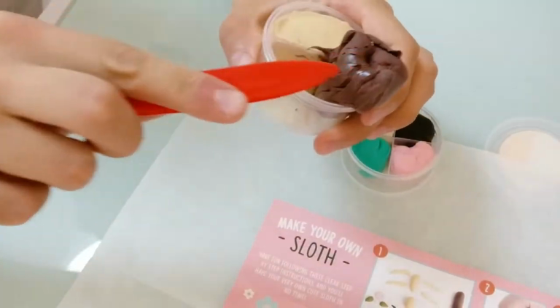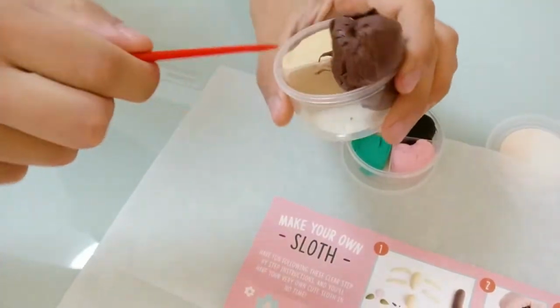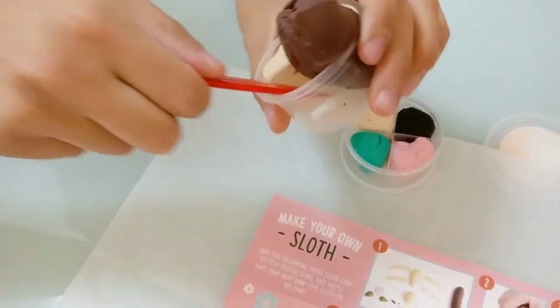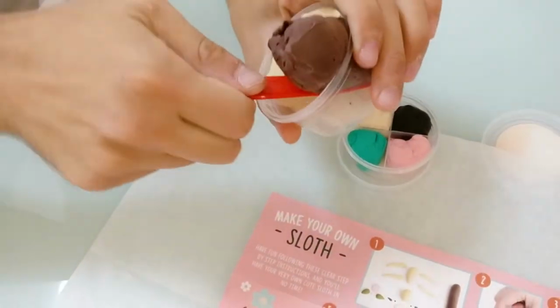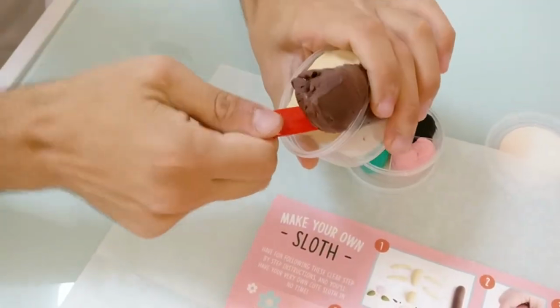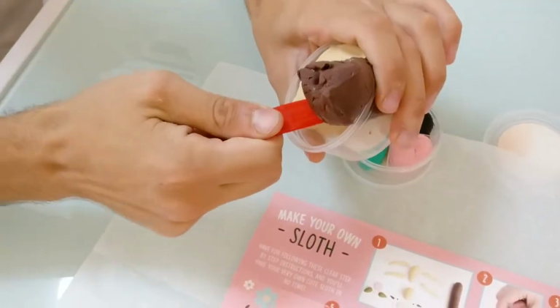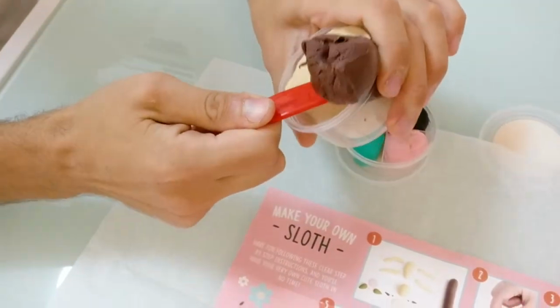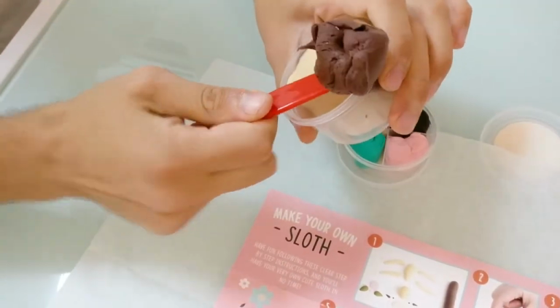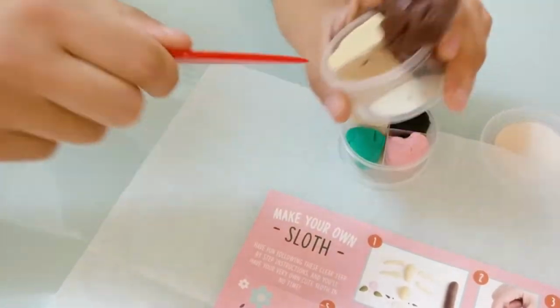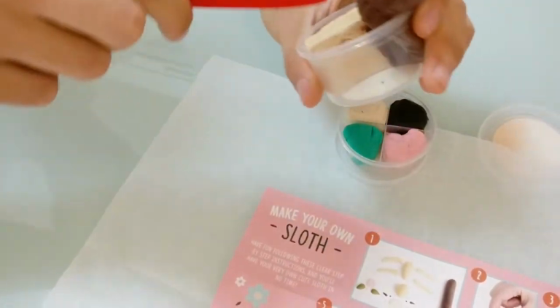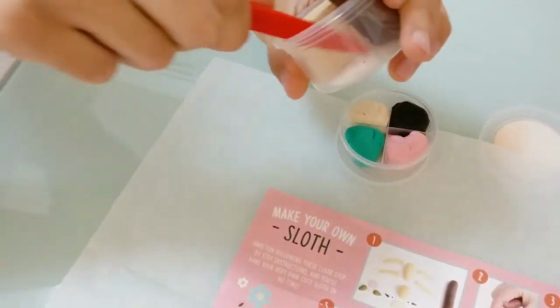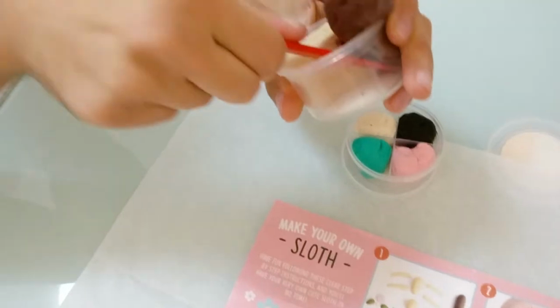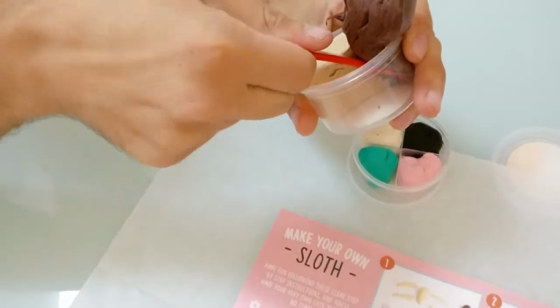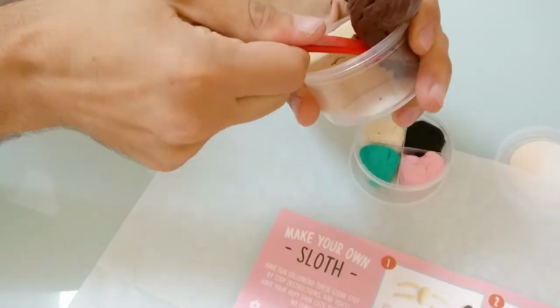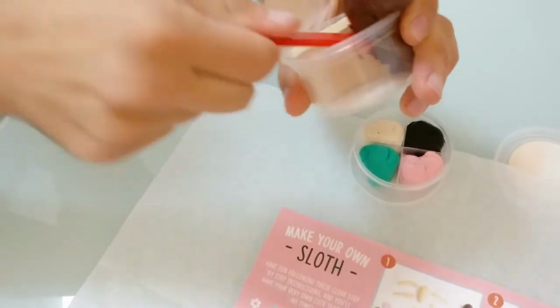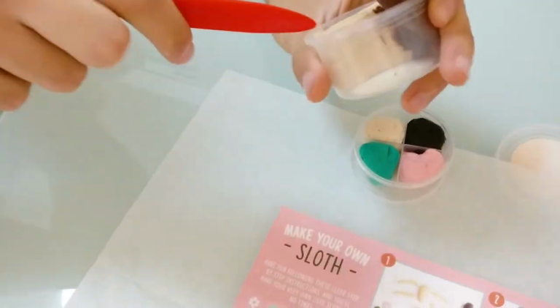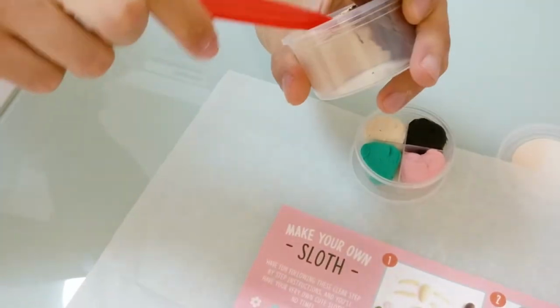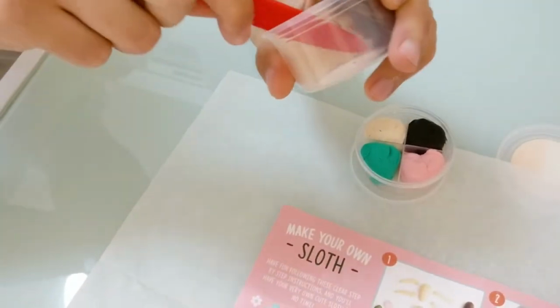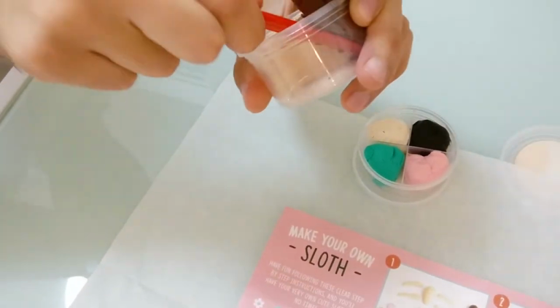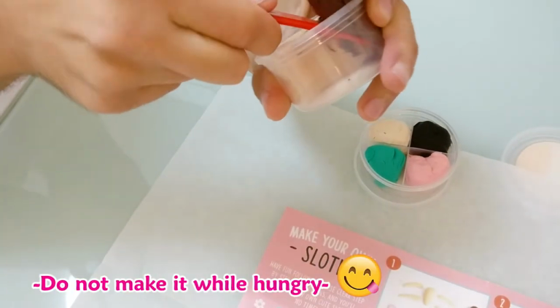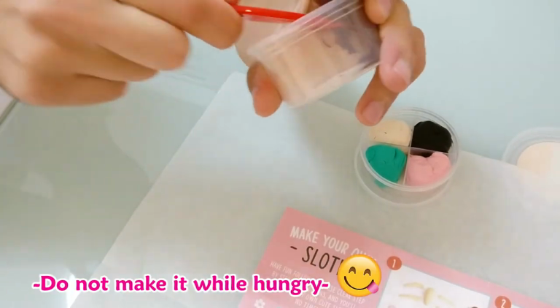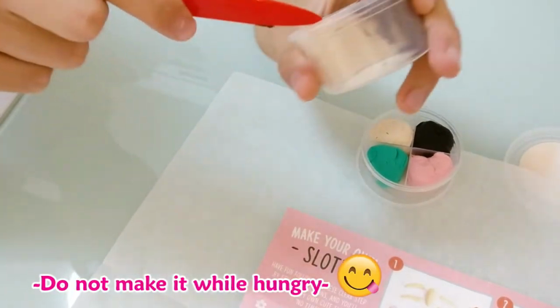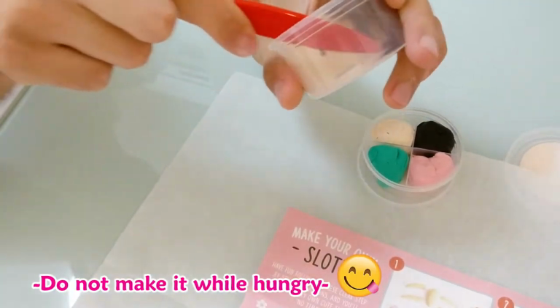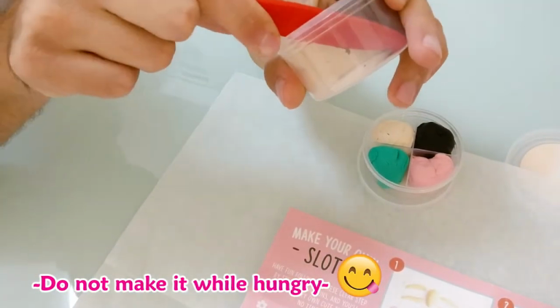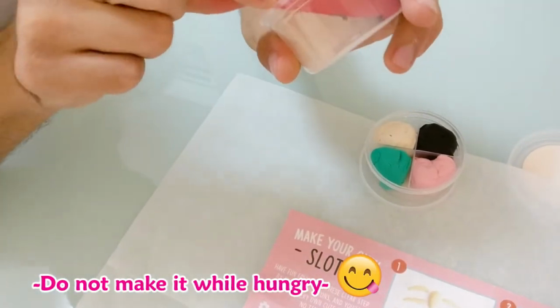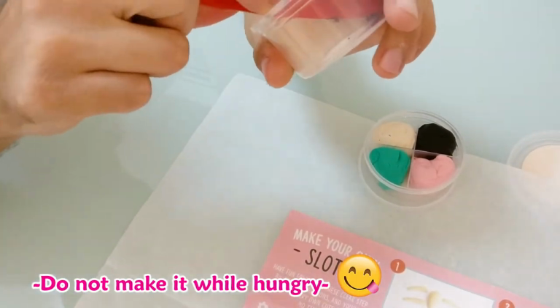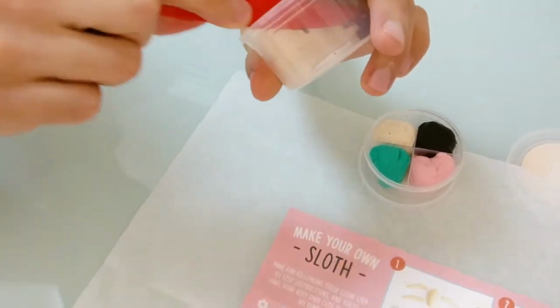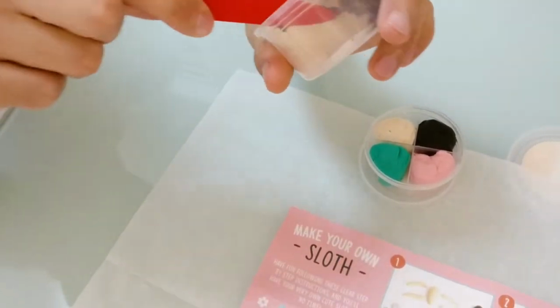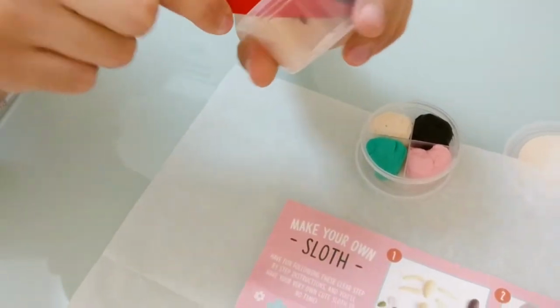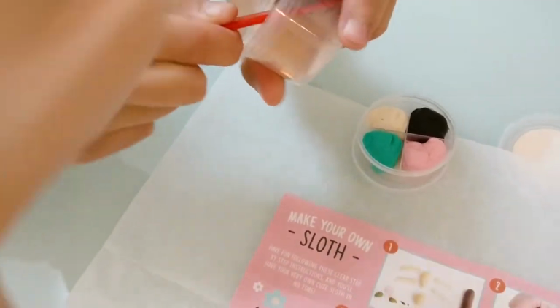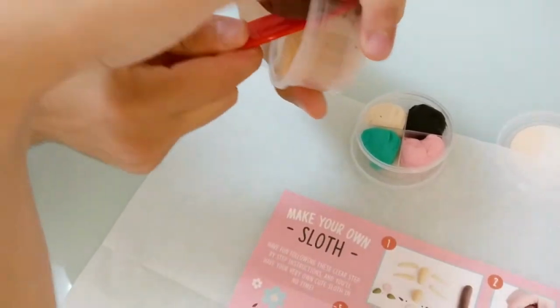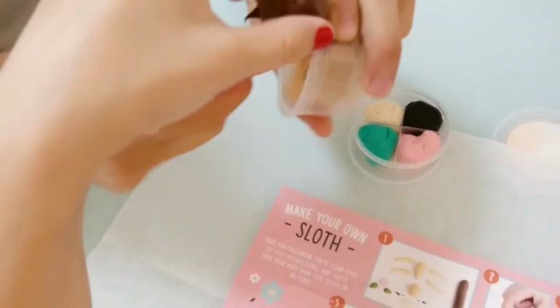Scoop it out — it's like an ice cream. Do not make it while hungry, you might be tempted to try it out.